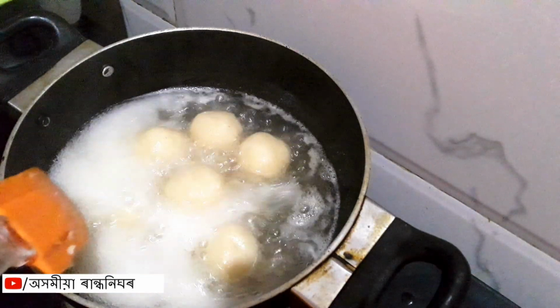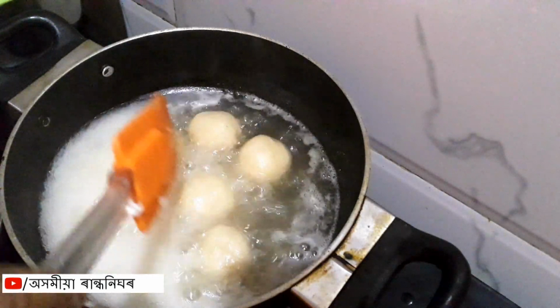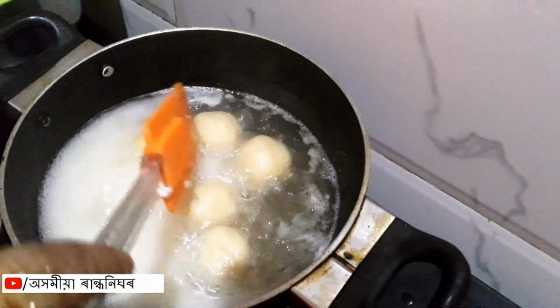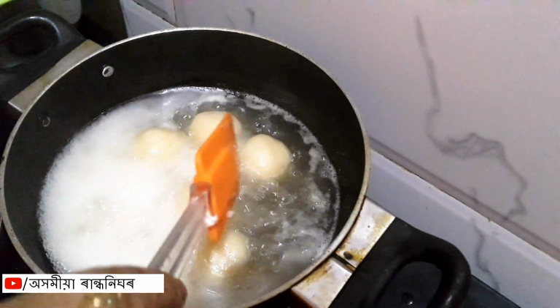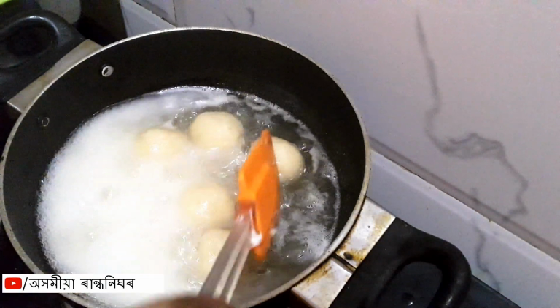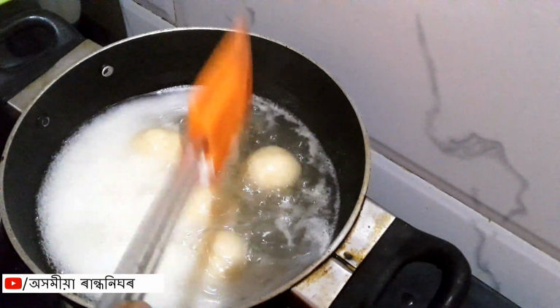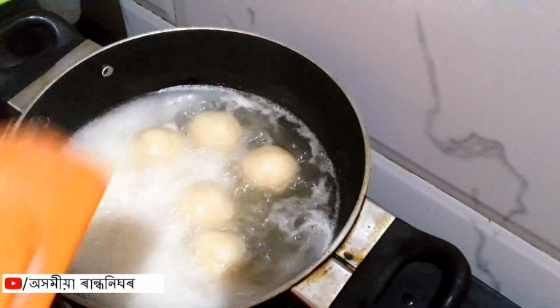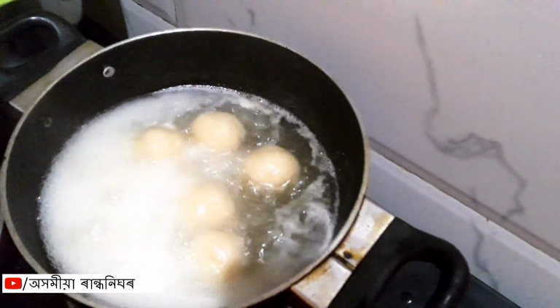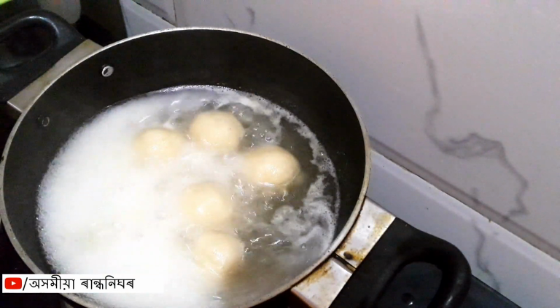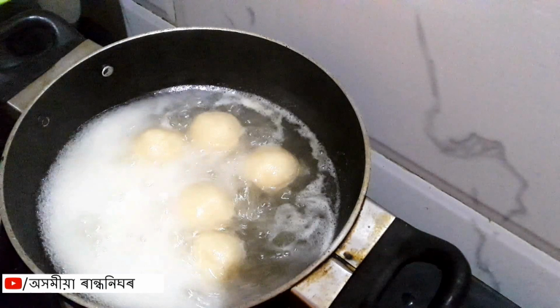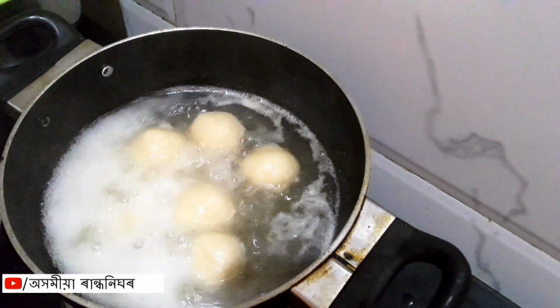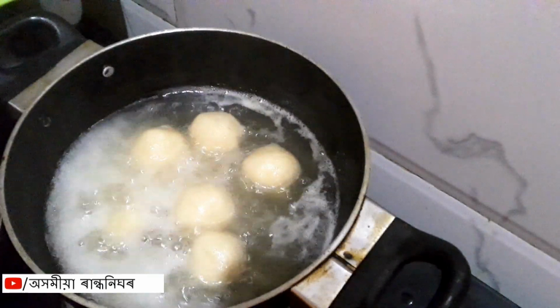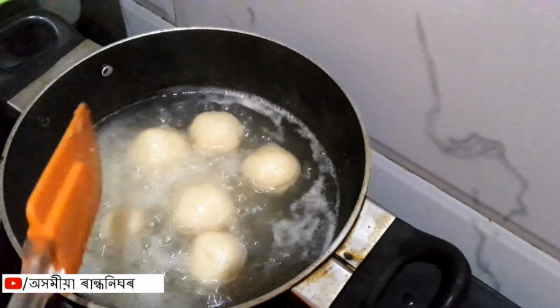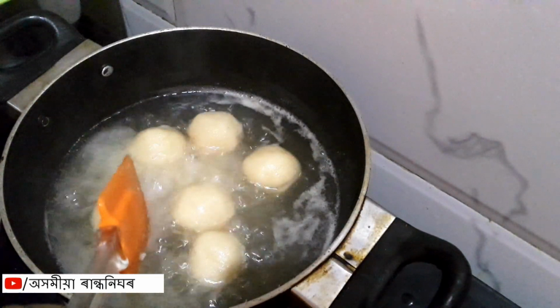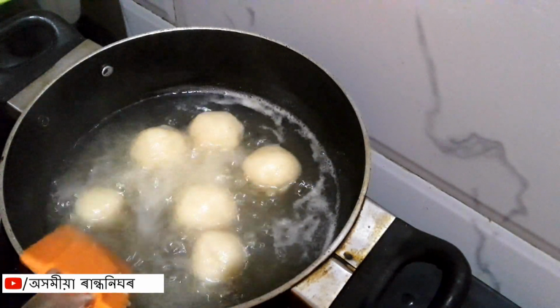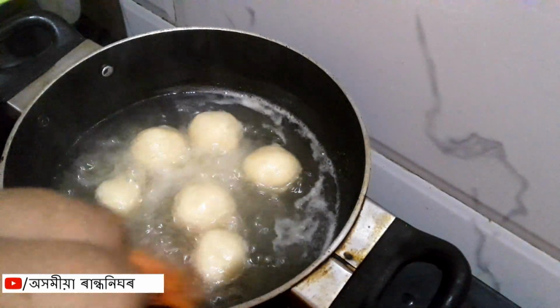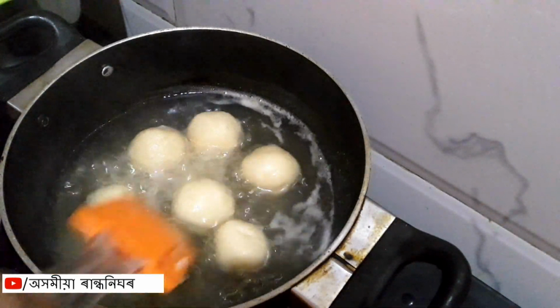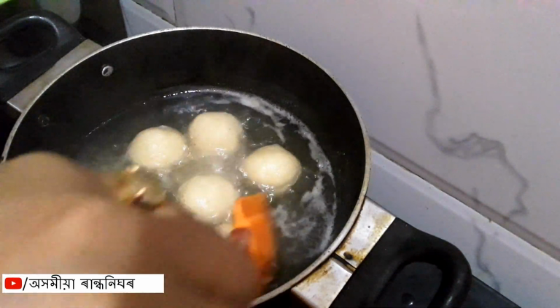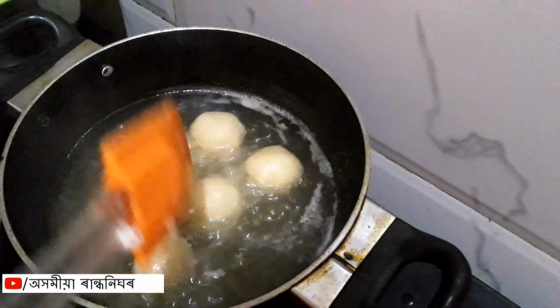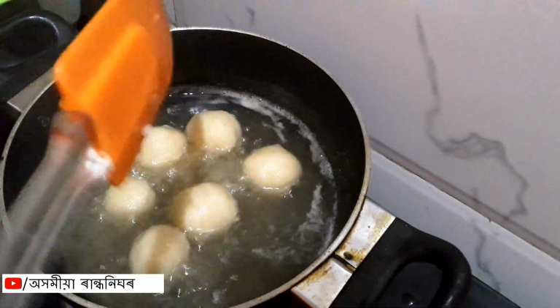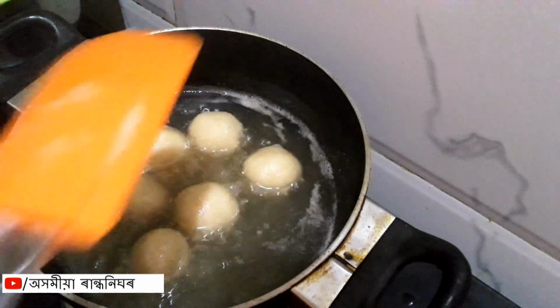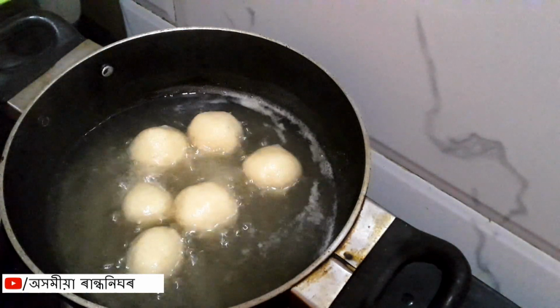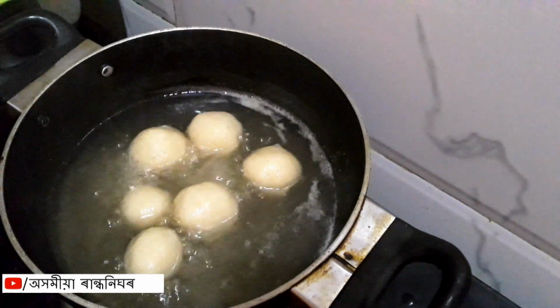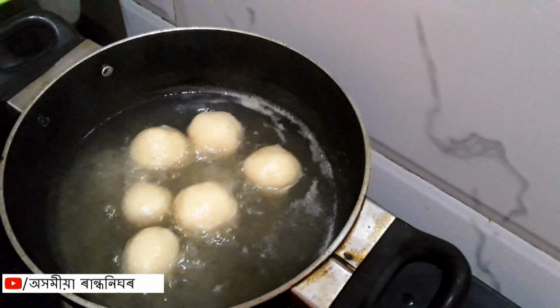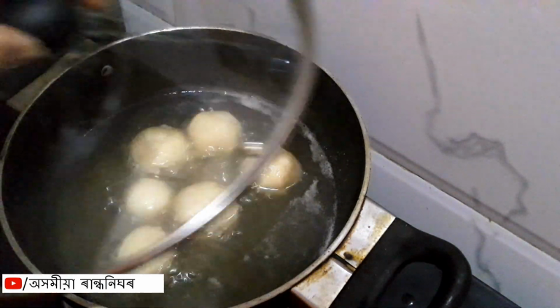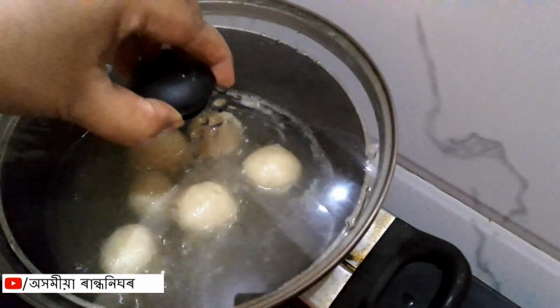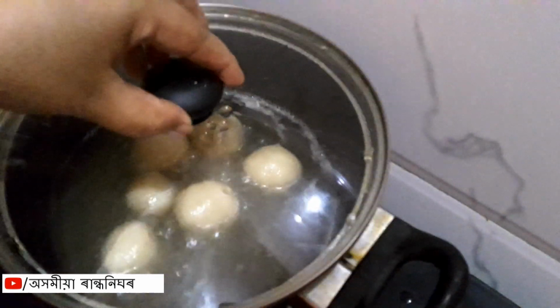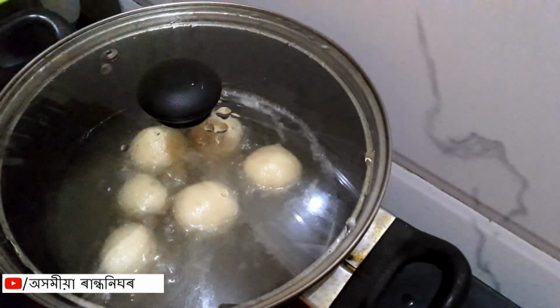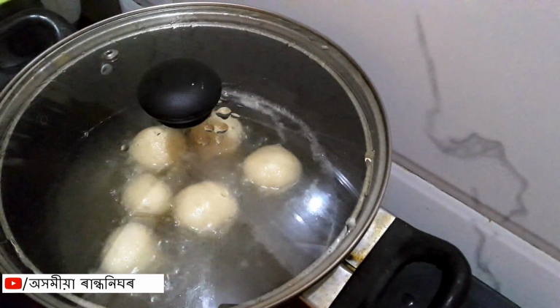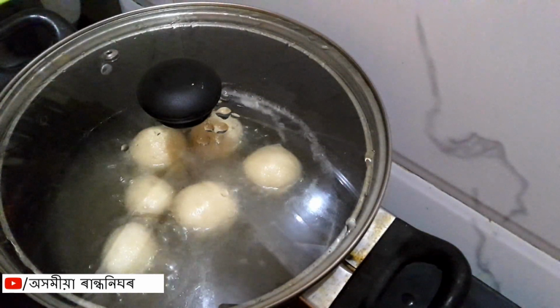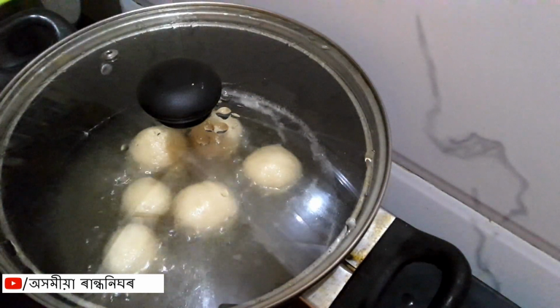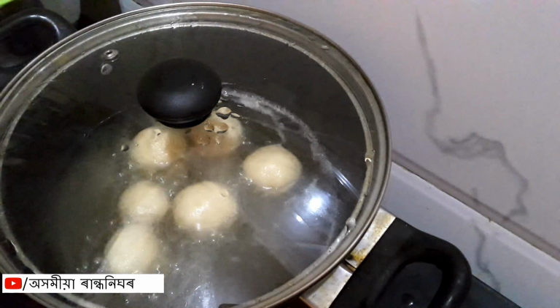Here's our bread rasgulla, so we're going to fix it. What do you see? Add the bread rasgulla — this is the bread rasgulla. Now I'm going to make it a little bit.